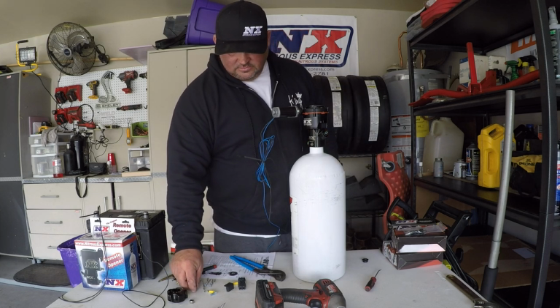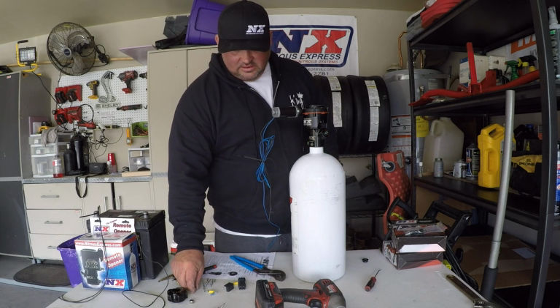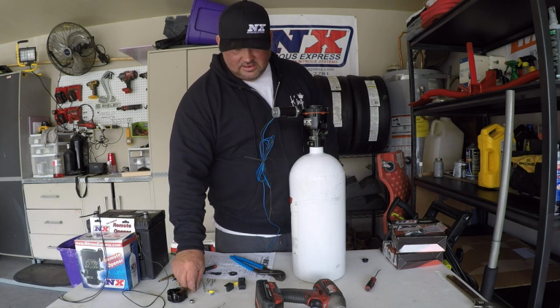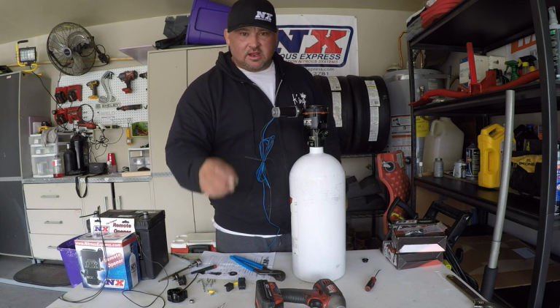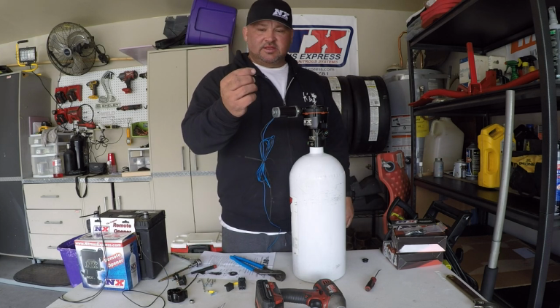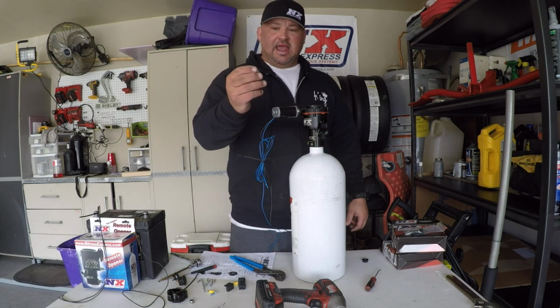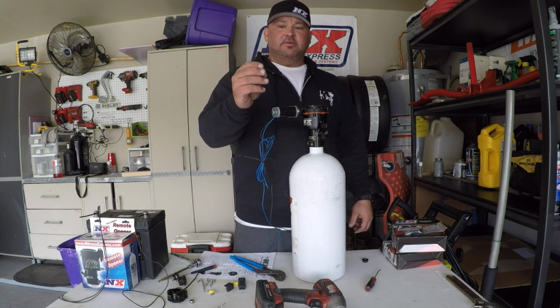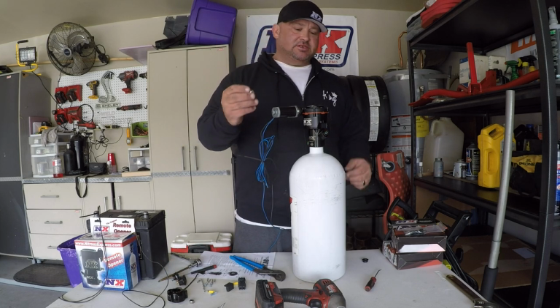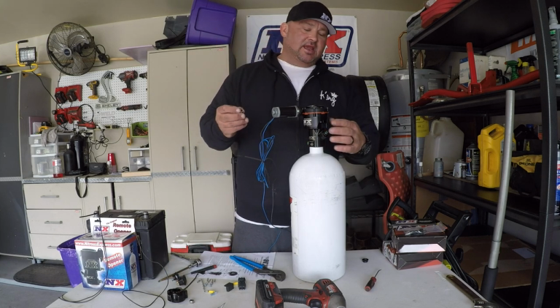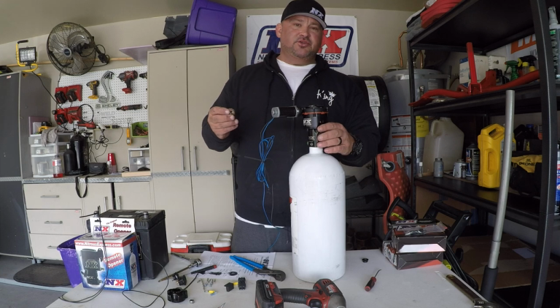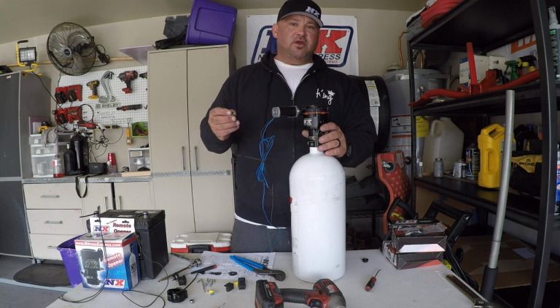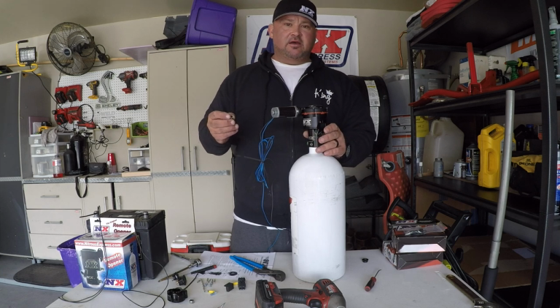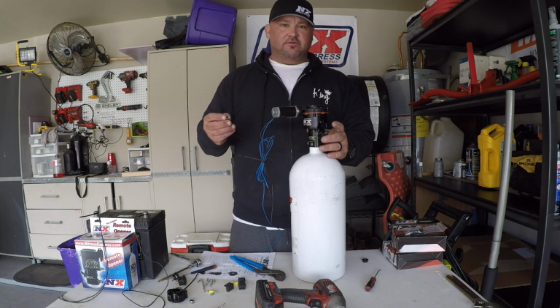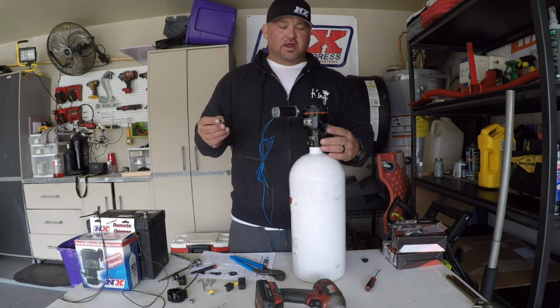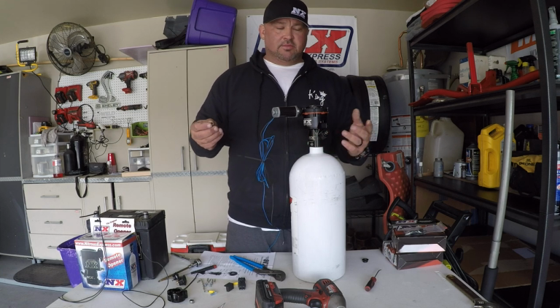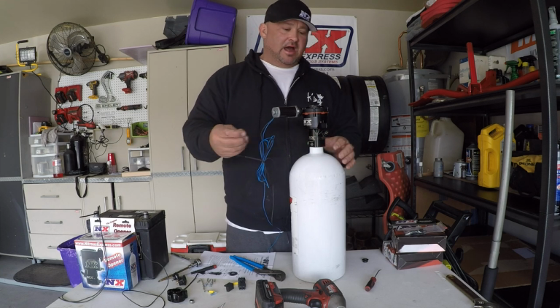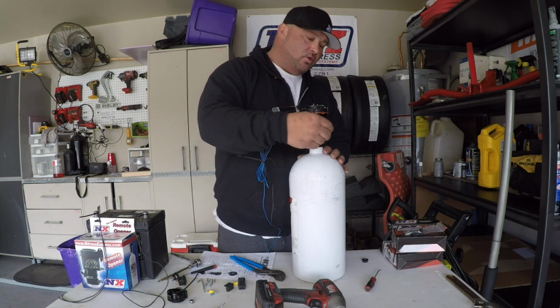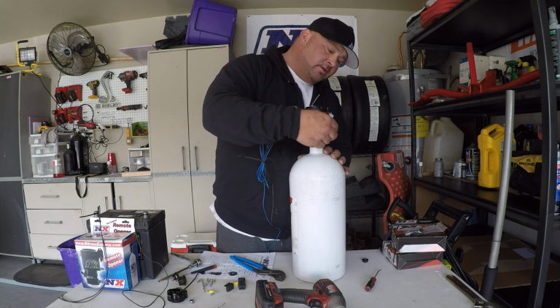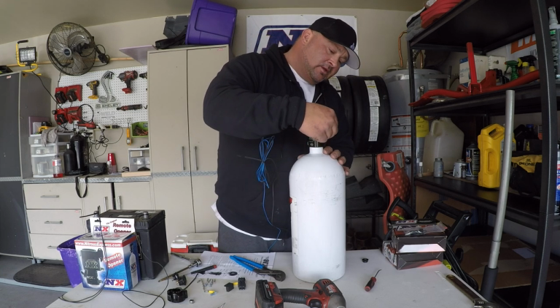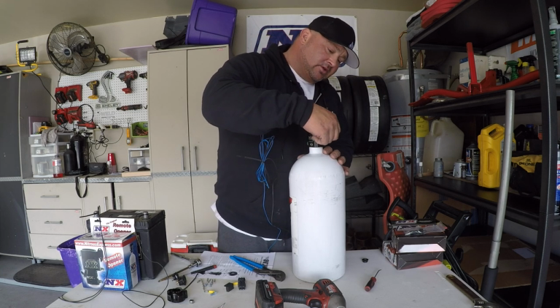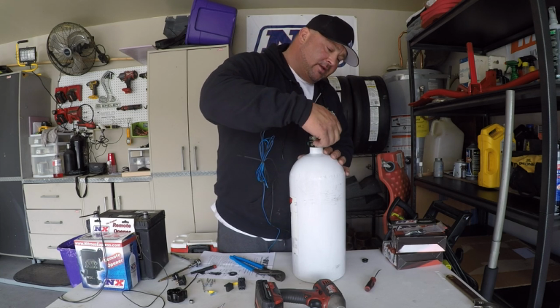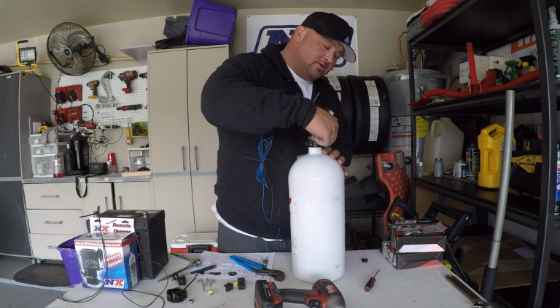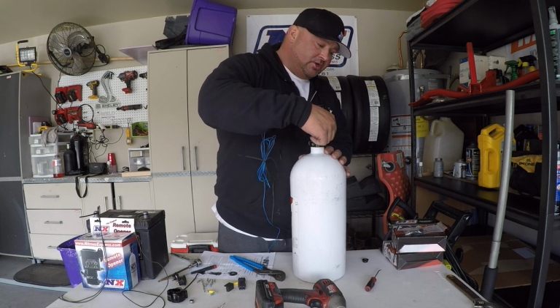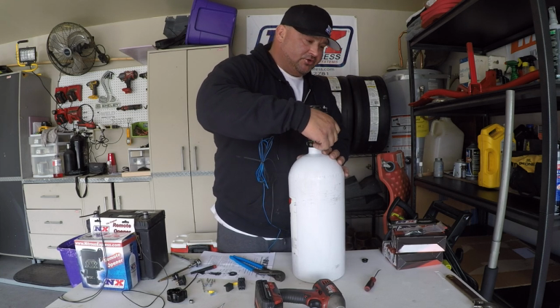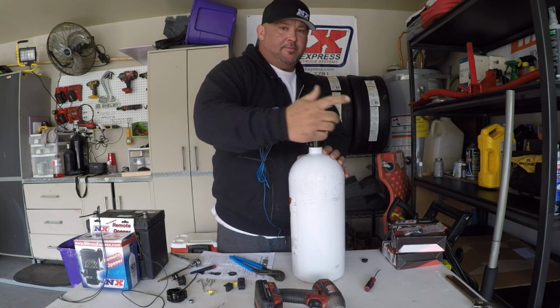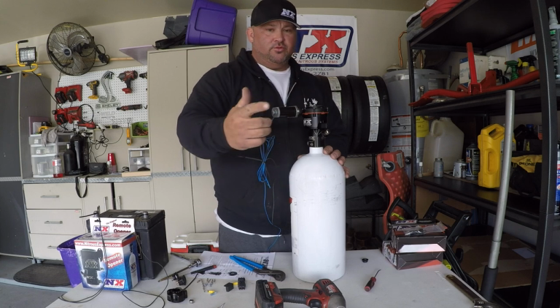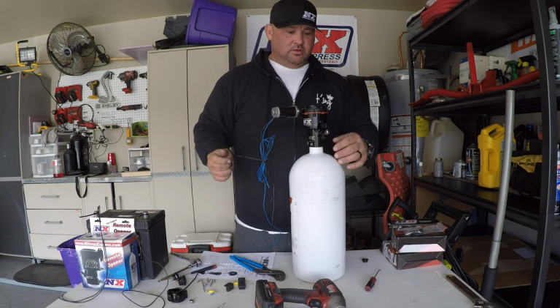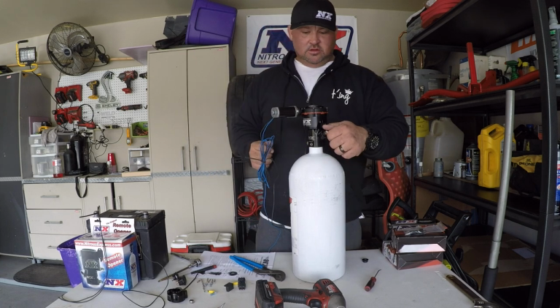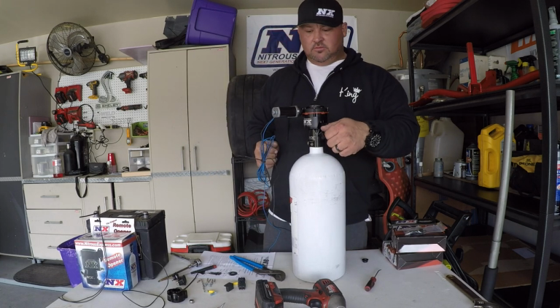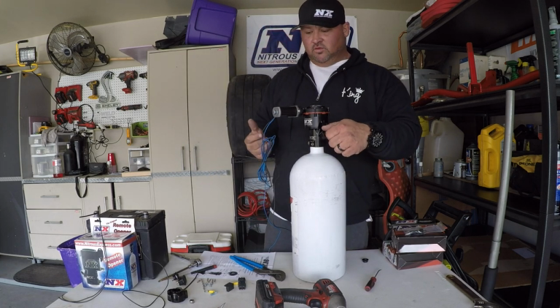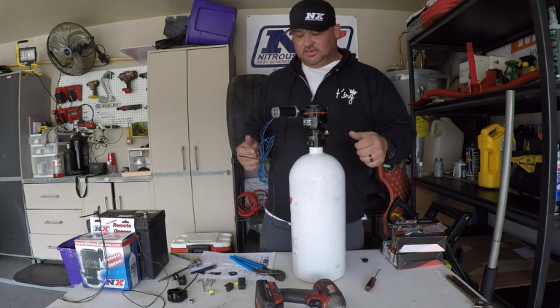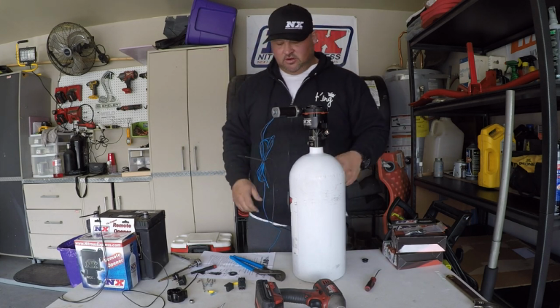It comes with this cap just in case you do have a full nitrous bottle — I don't, so it's no big deal — but you can put your cap on if you want to test your motor.